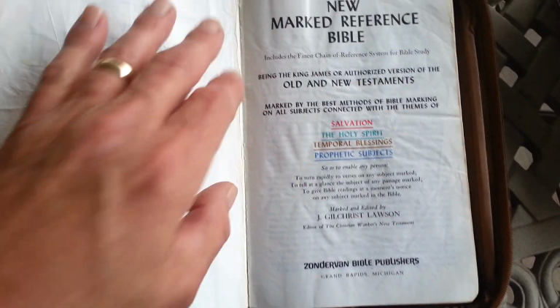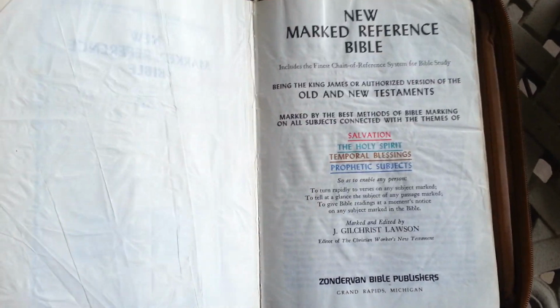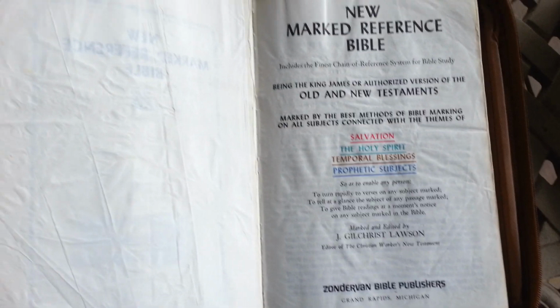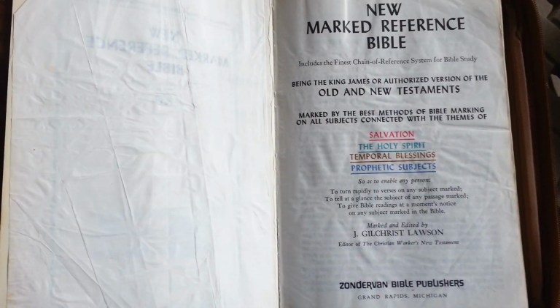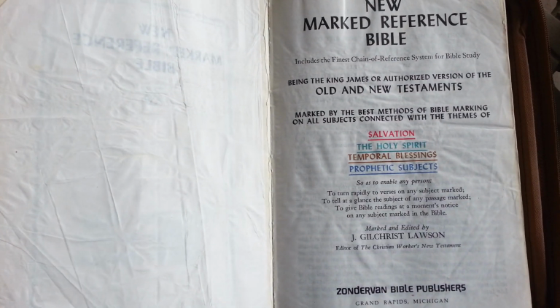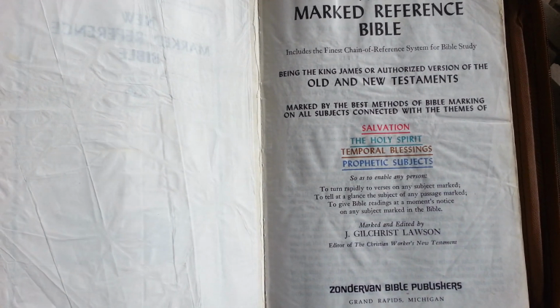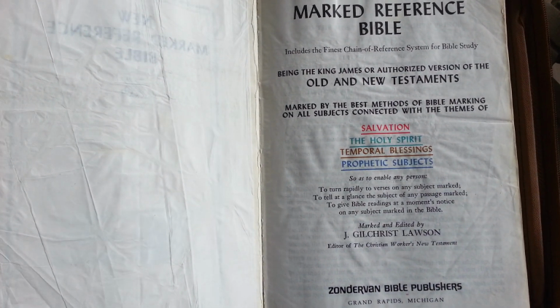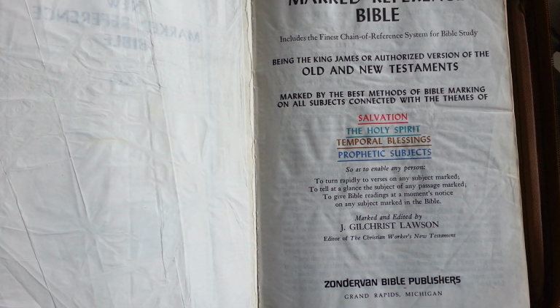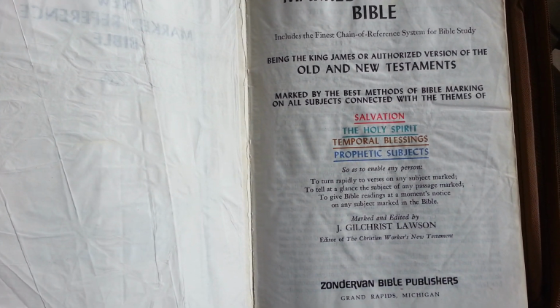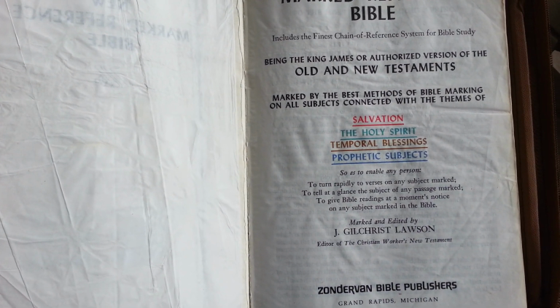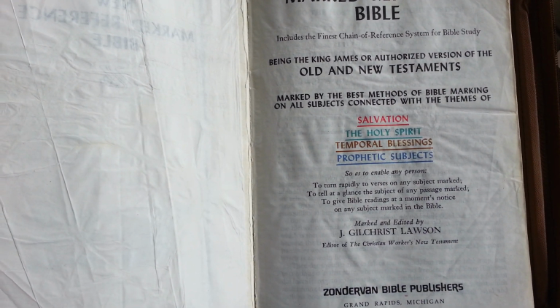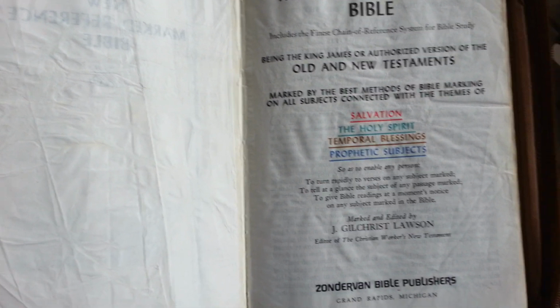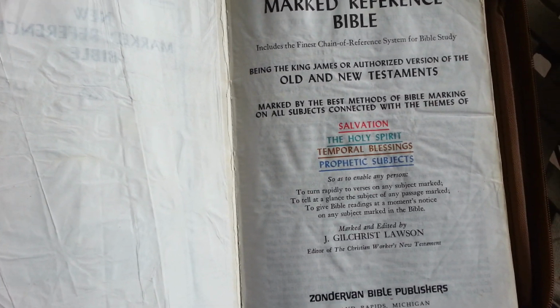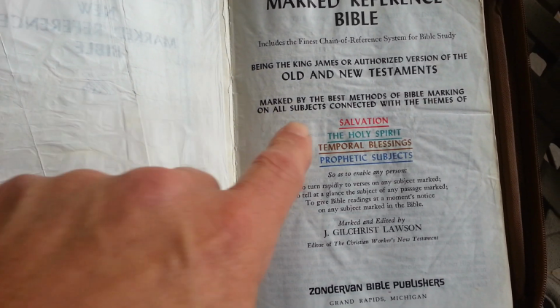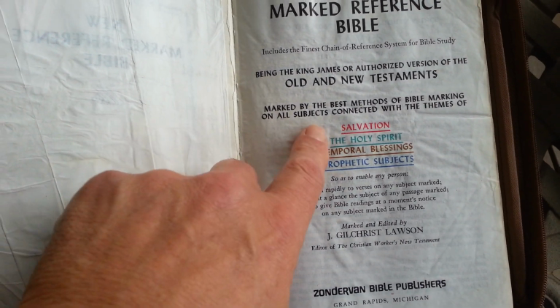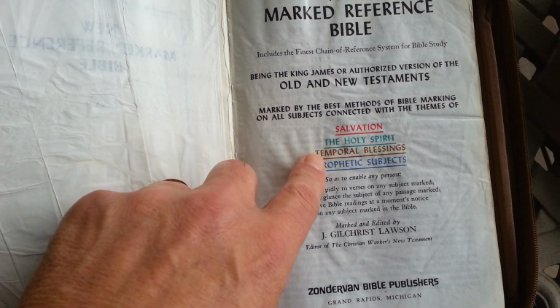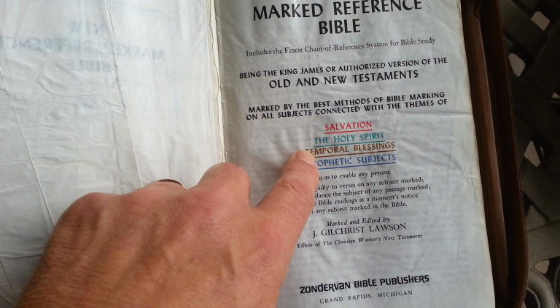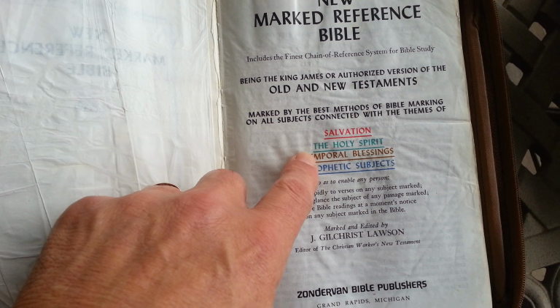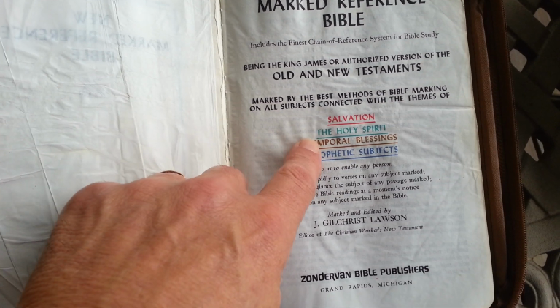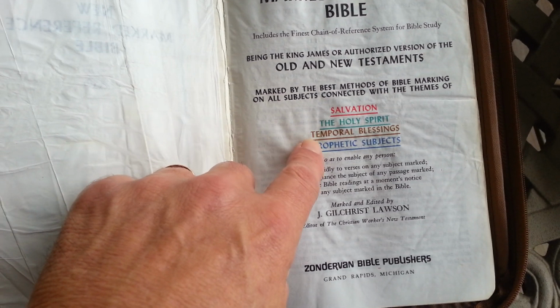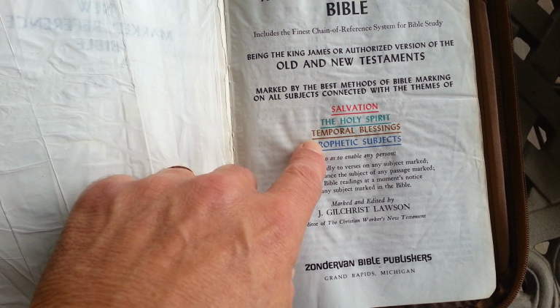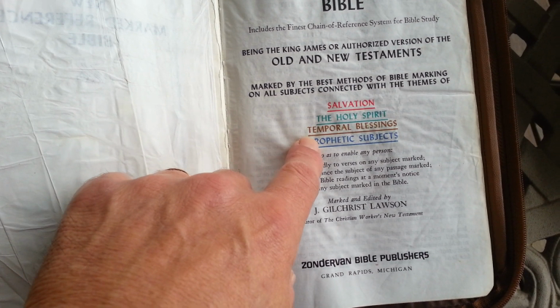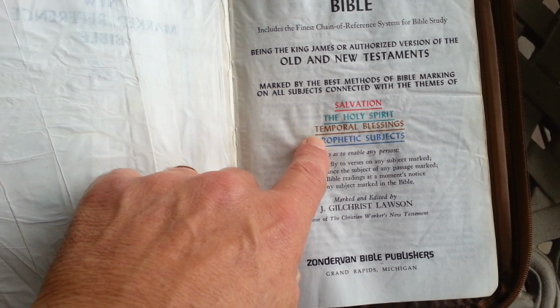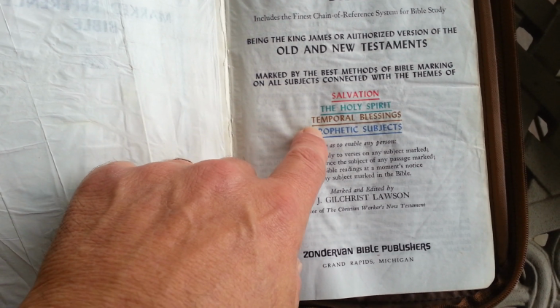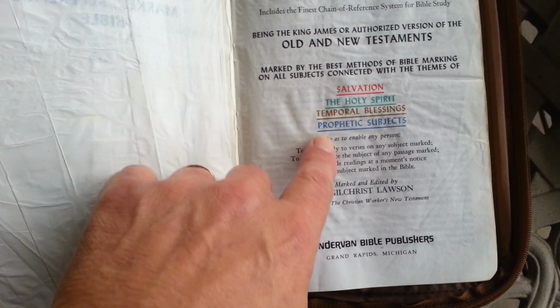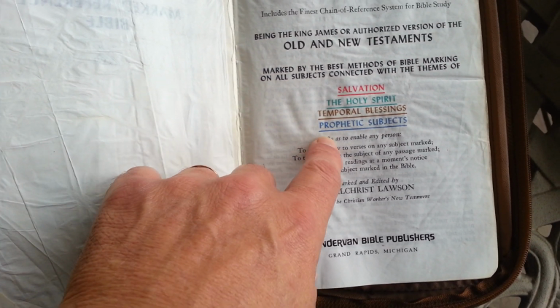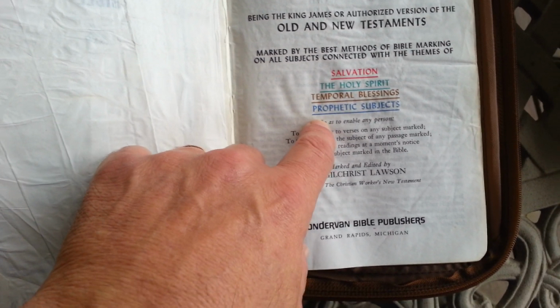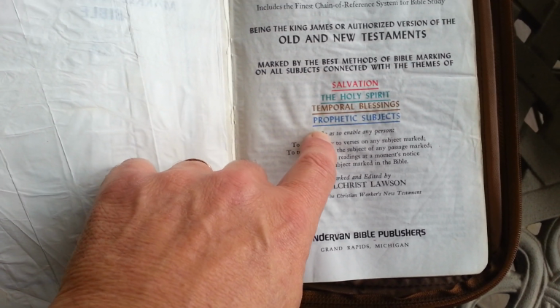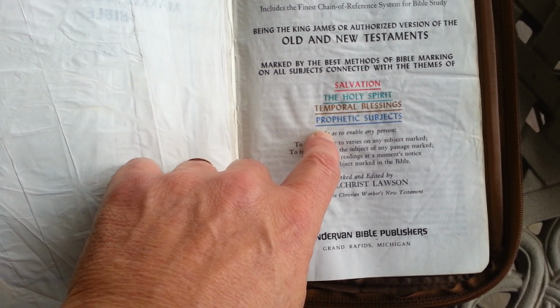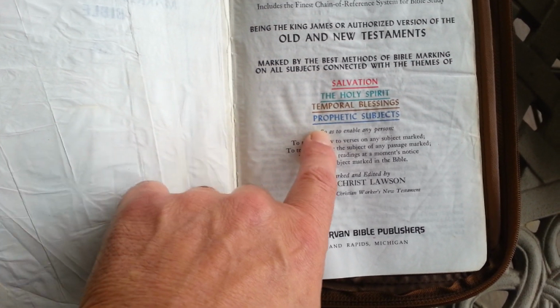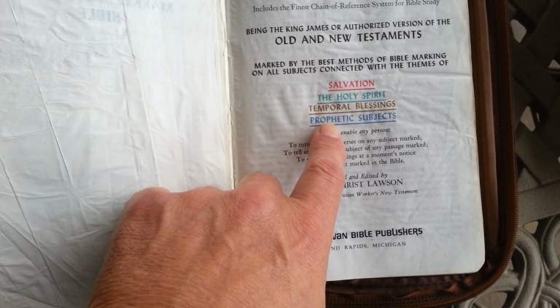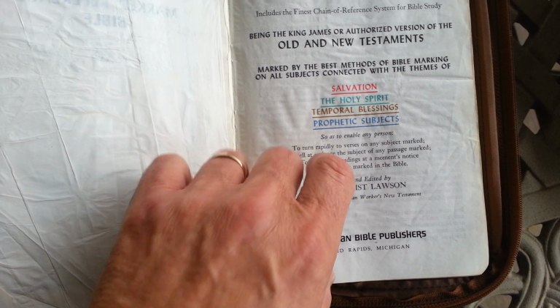This is the New Marked Reference Bible, Old and New Testament. Salvation is in red, Holy Spirit in green, Temporal Blessings in tan, and Prophetic Subjects in blue.